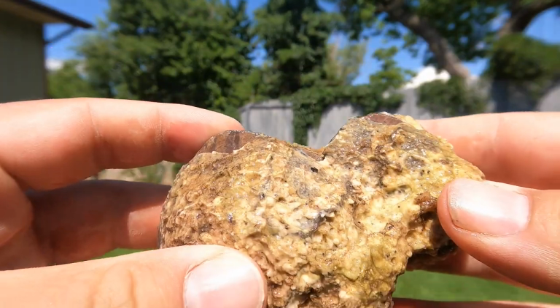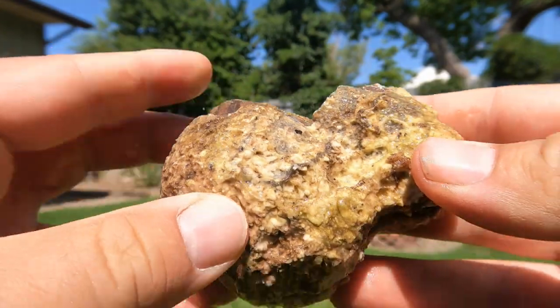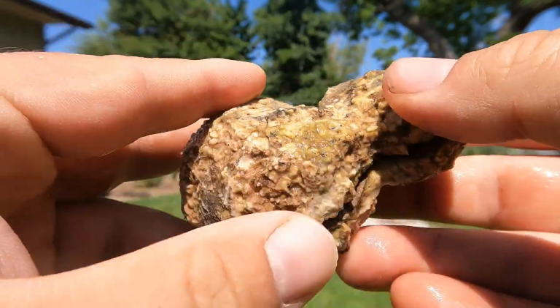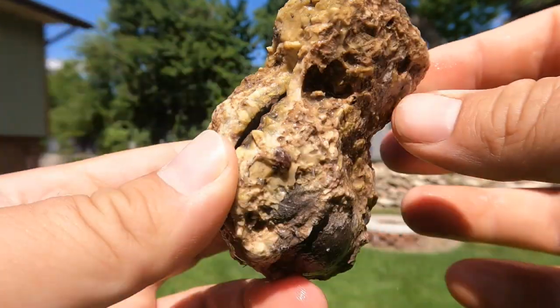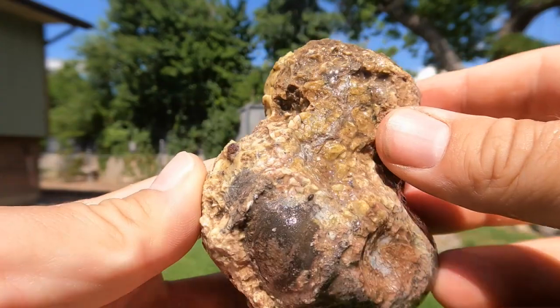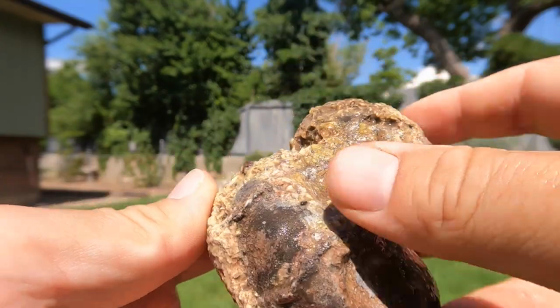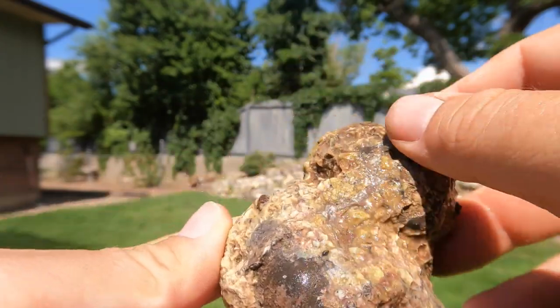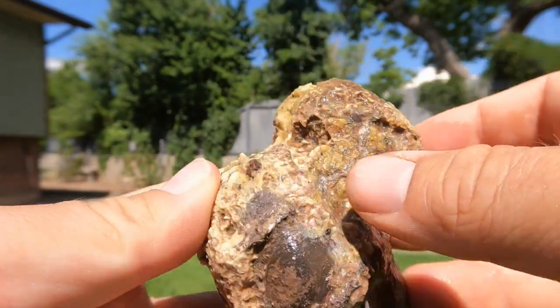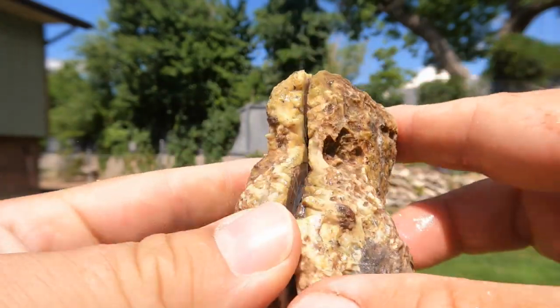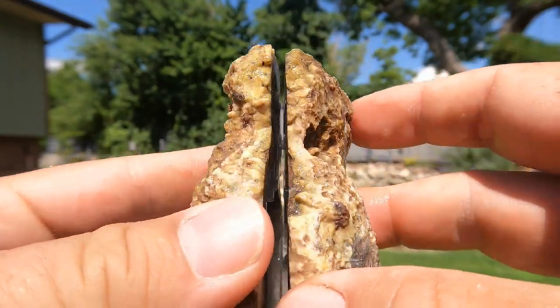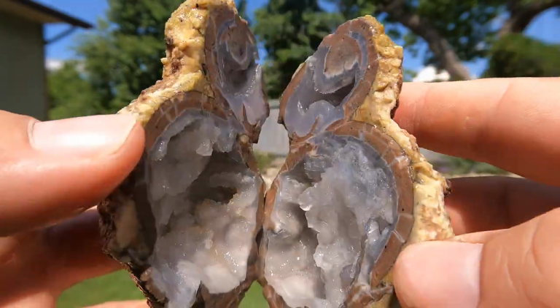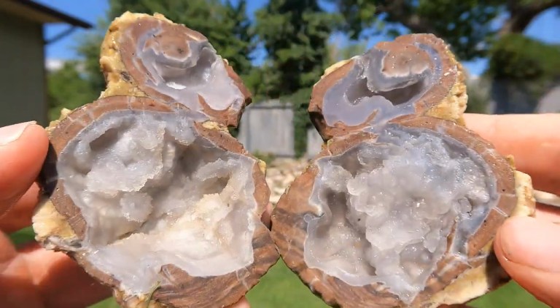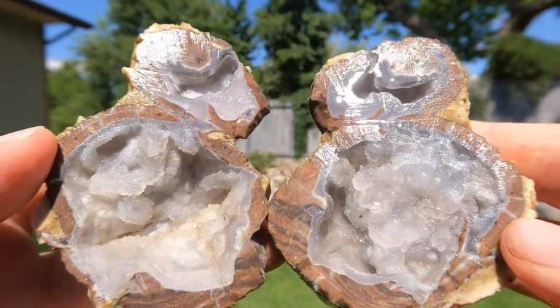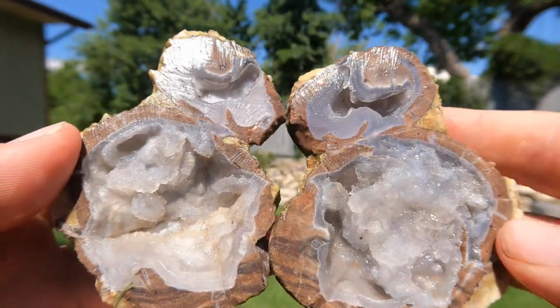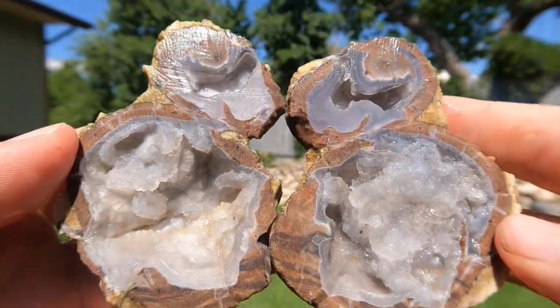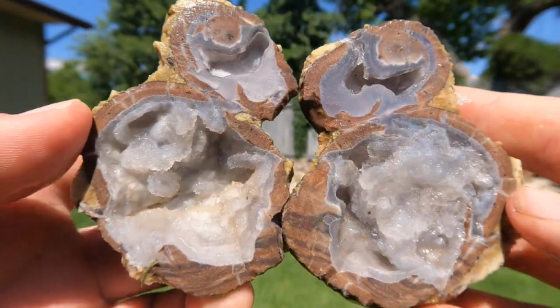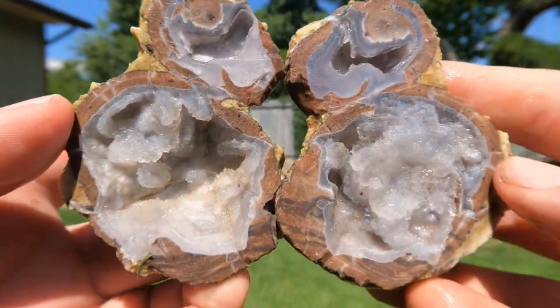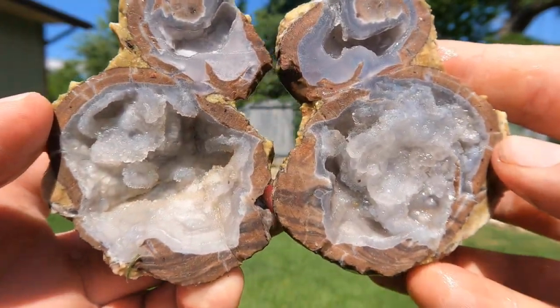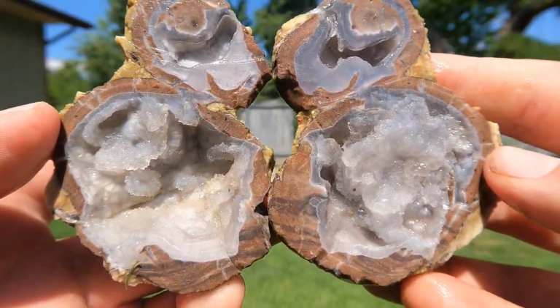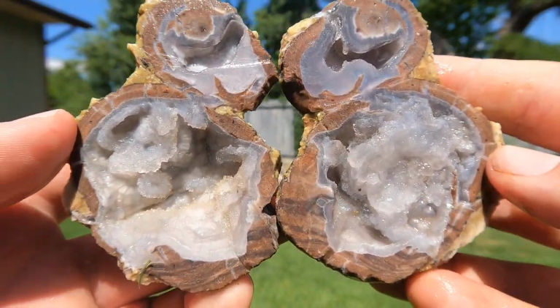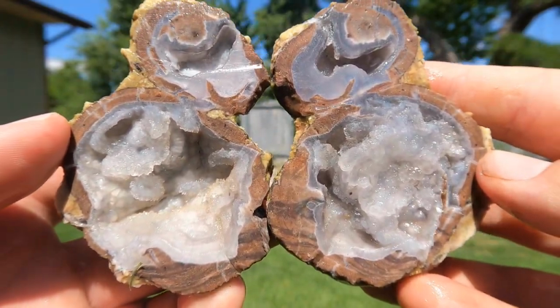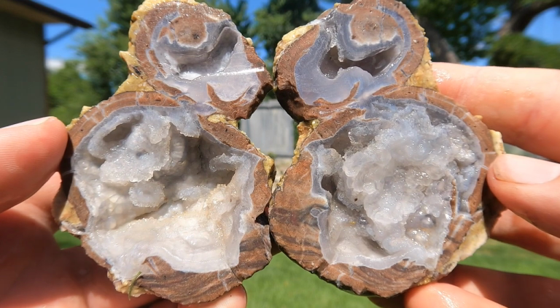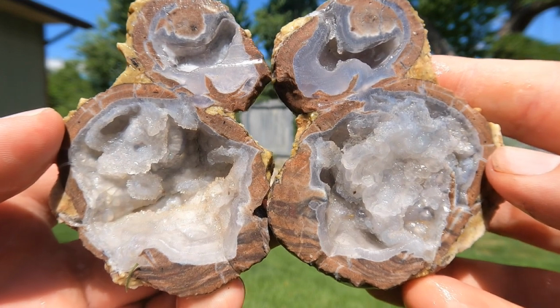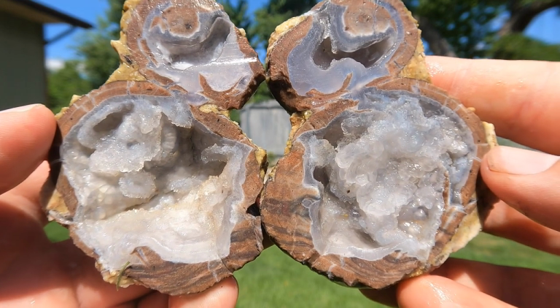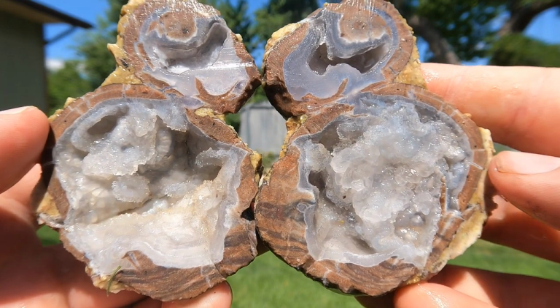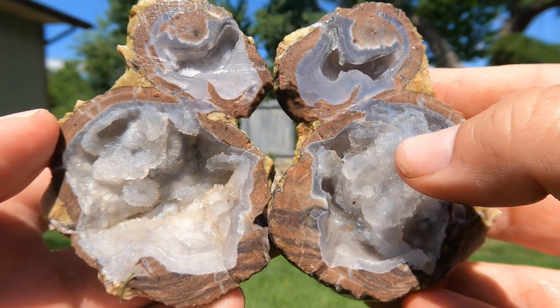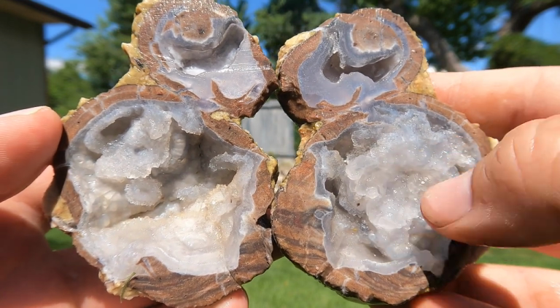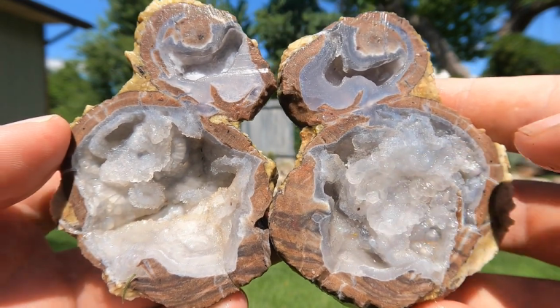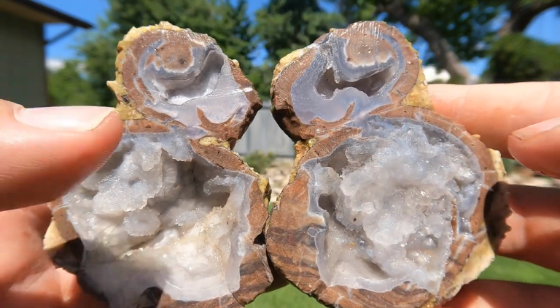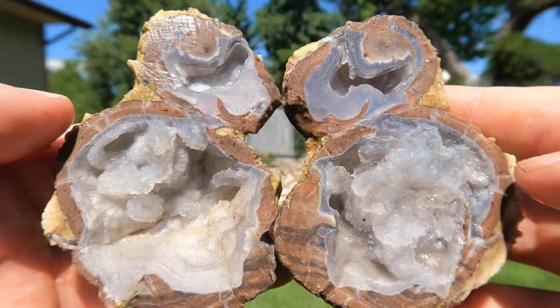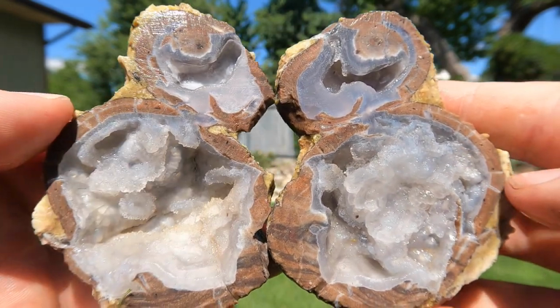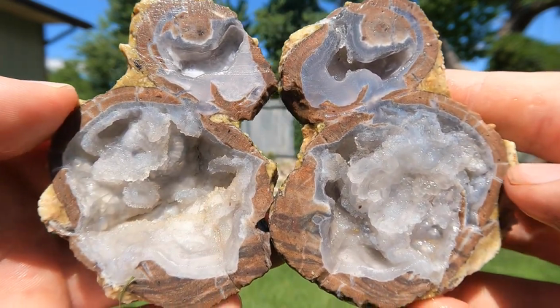Here we have a nice double Dugway geode. Oh, that looks very nice. Look at the inside of that. Got some nice crystals growing through it.